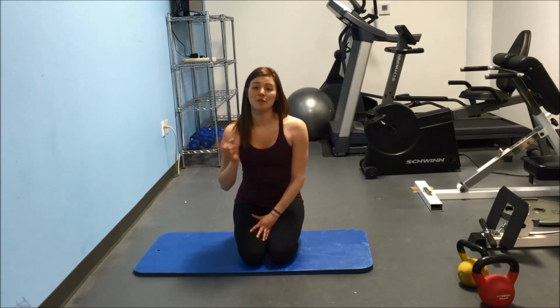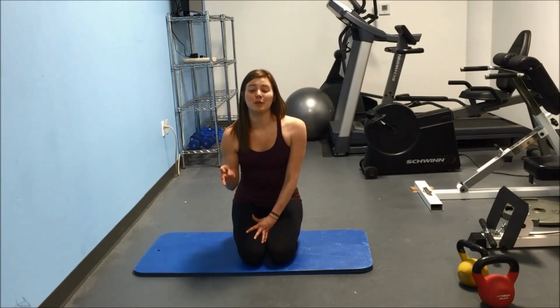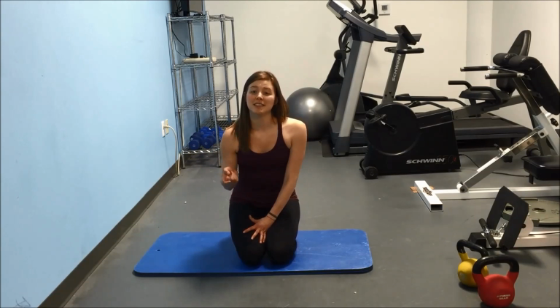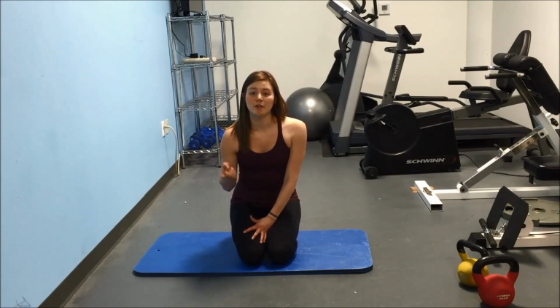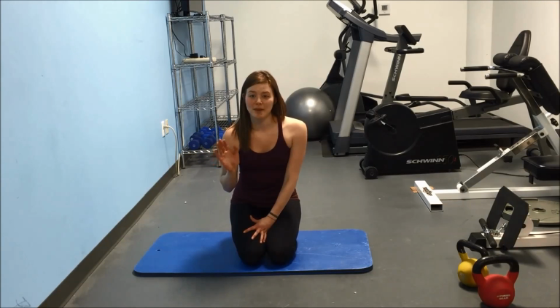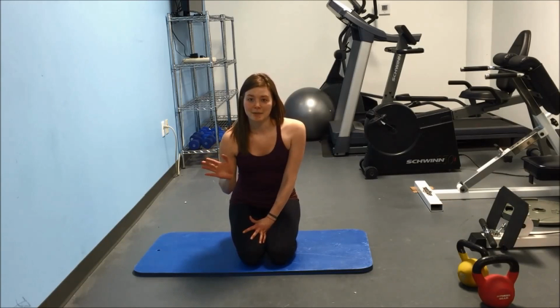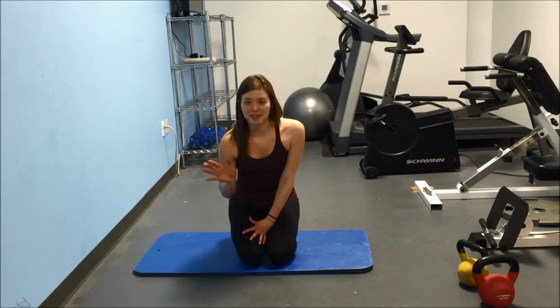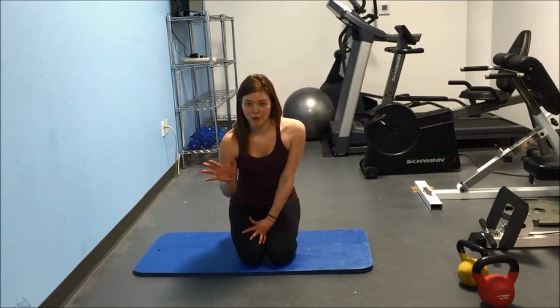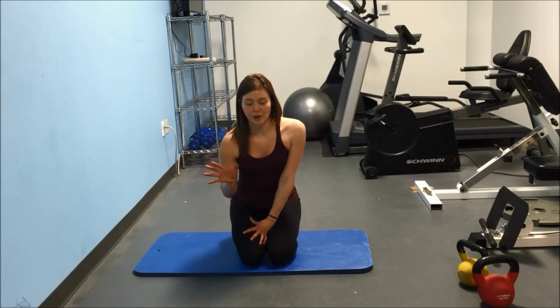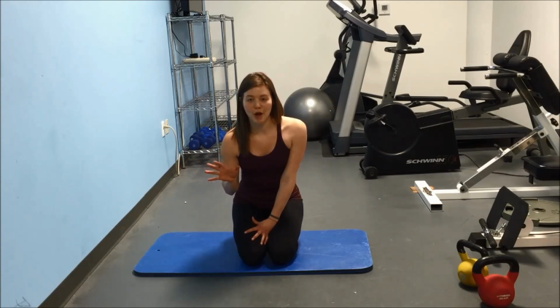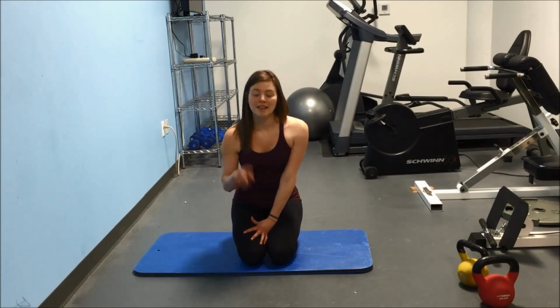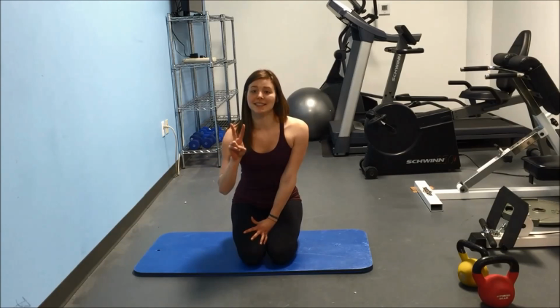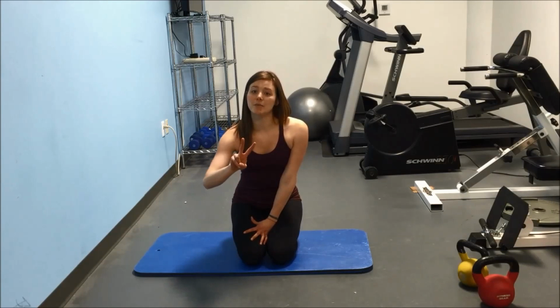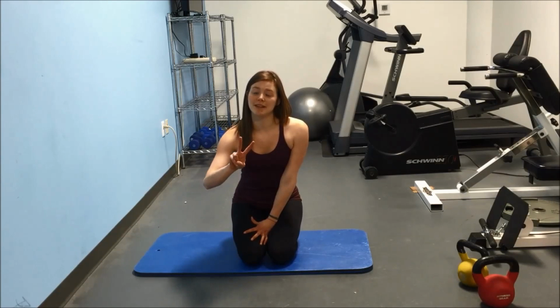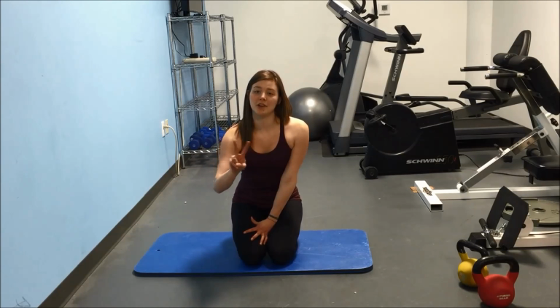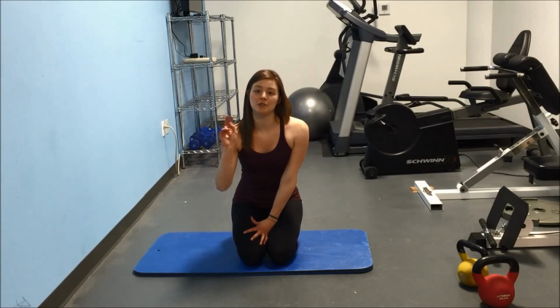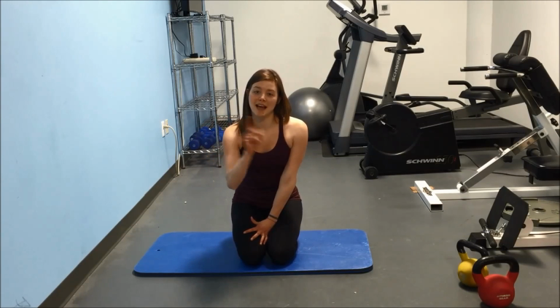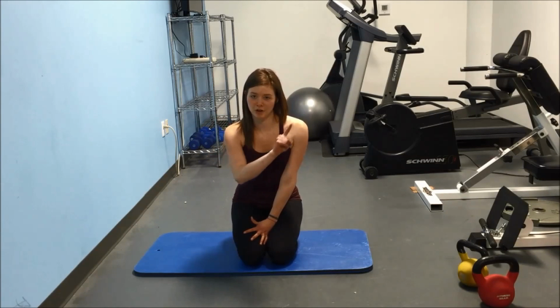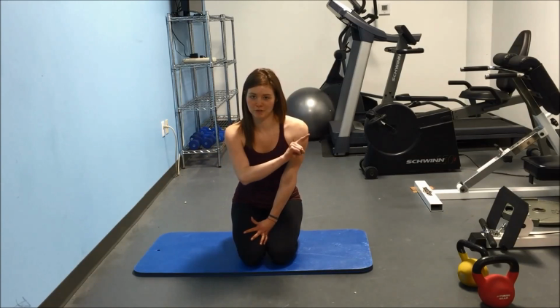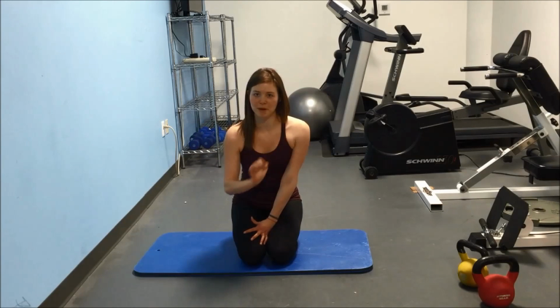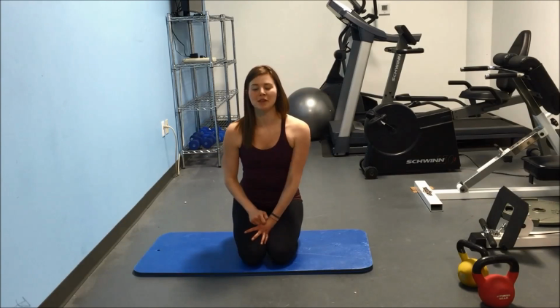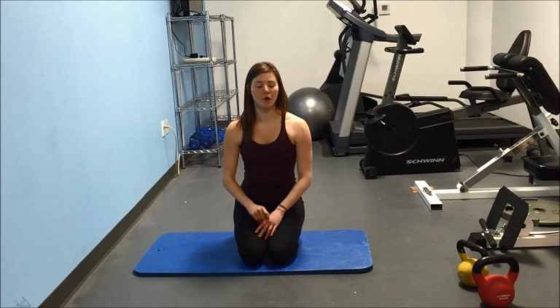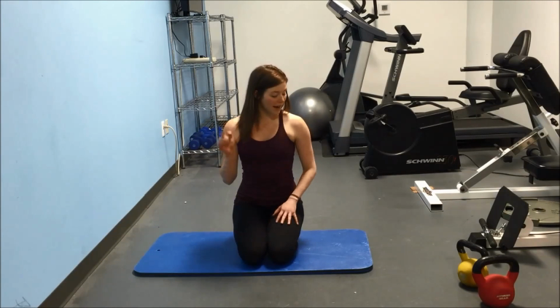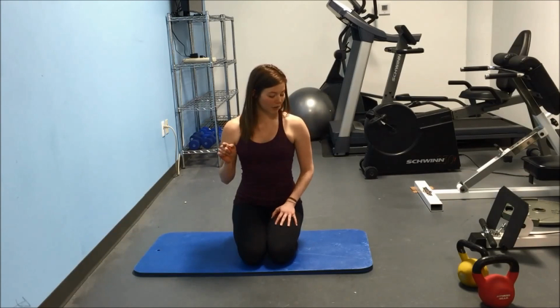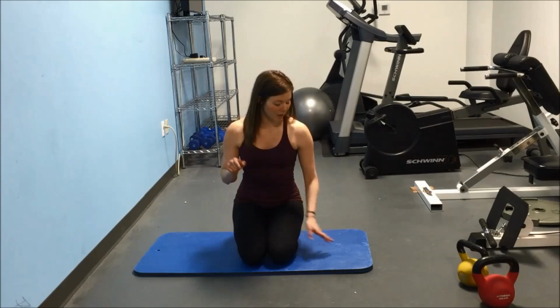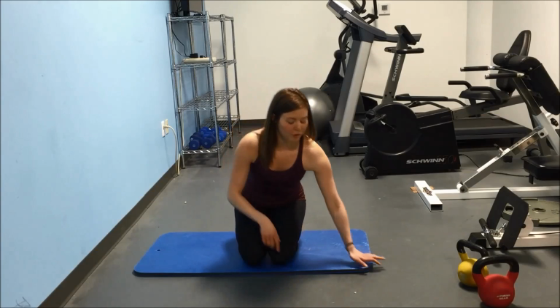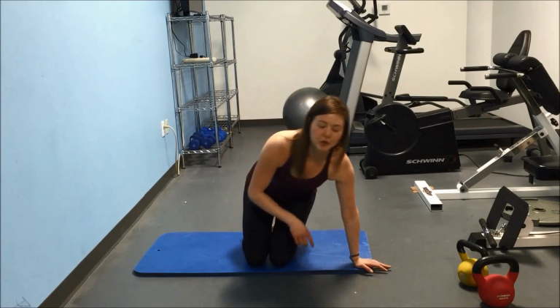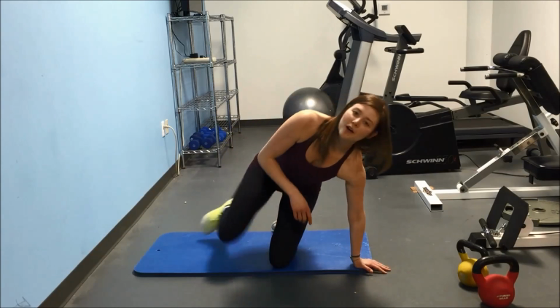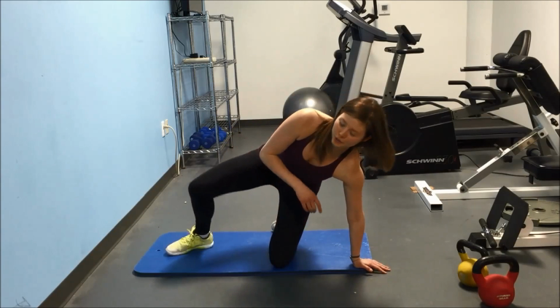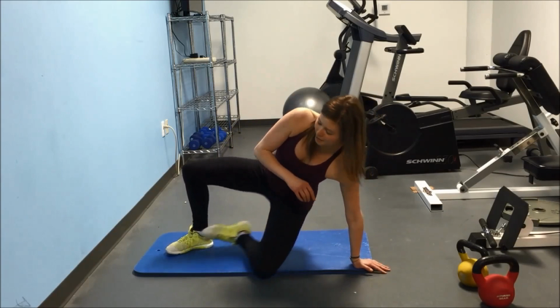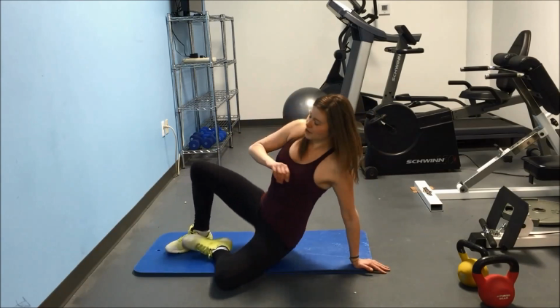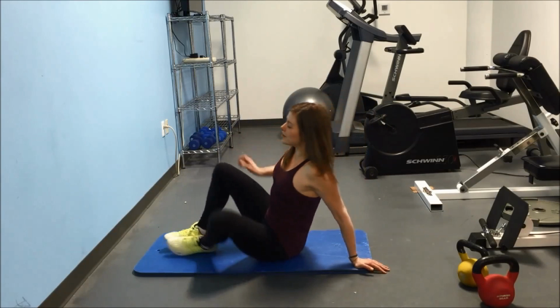If you're doing this as part of the five minute abs series and you're watching it on our blog, this is the second movement in the series, so do this after the first movement. Right now we're going to get down on the floor and I'll show you how to do a bicycle crunch.